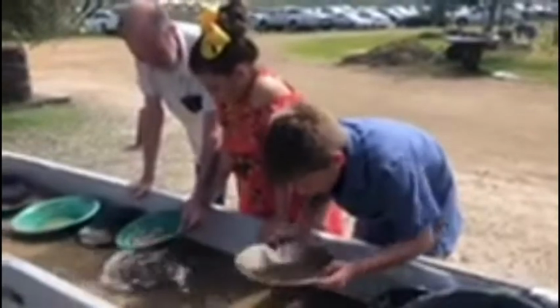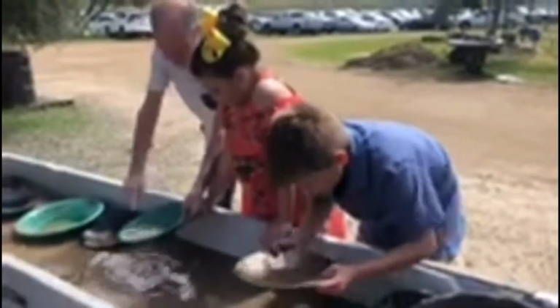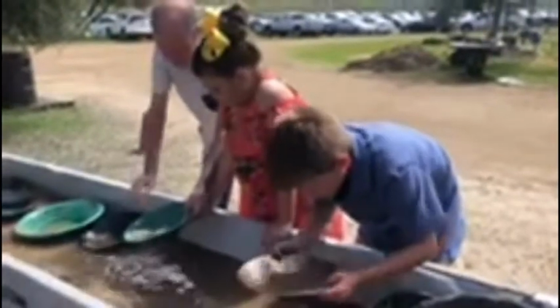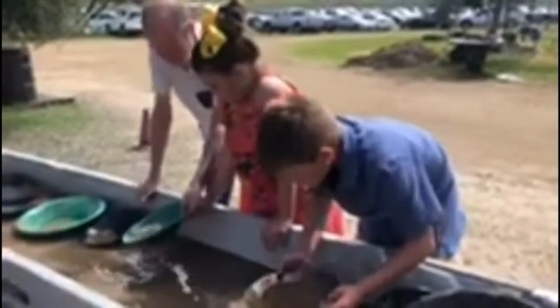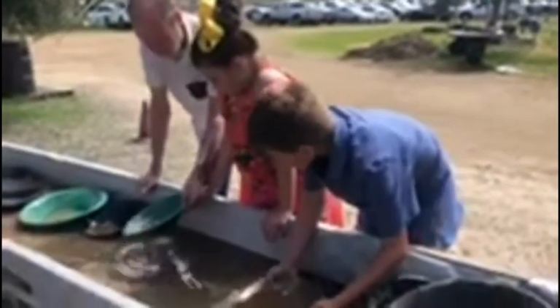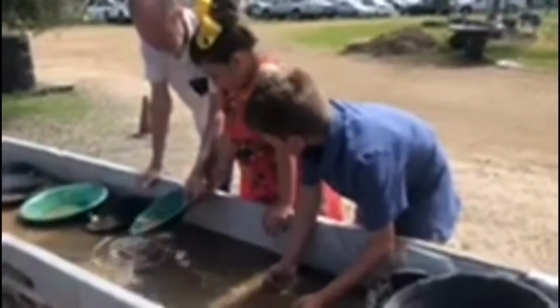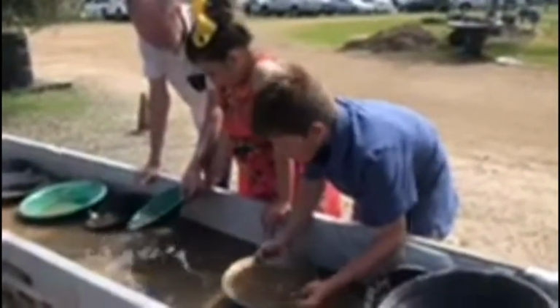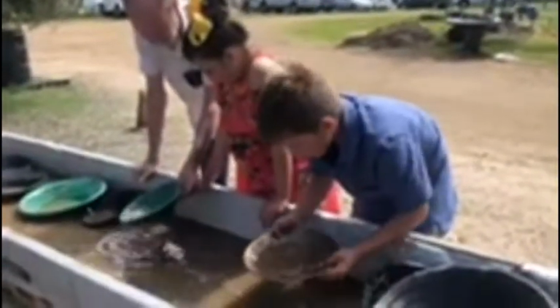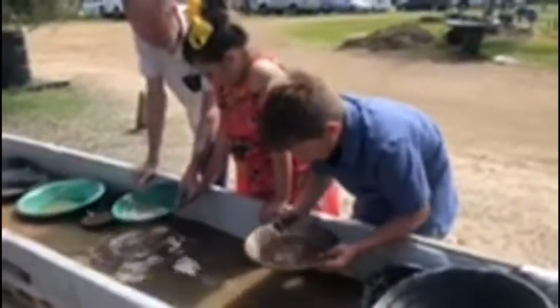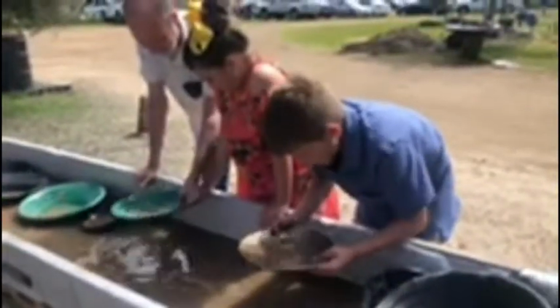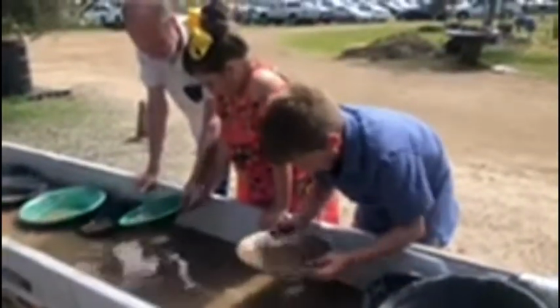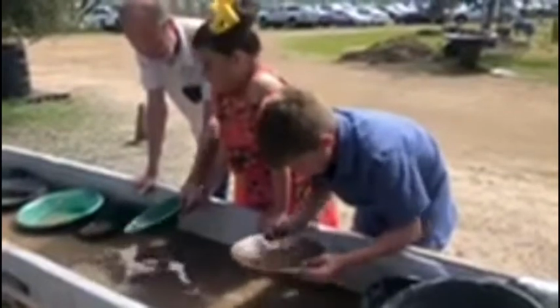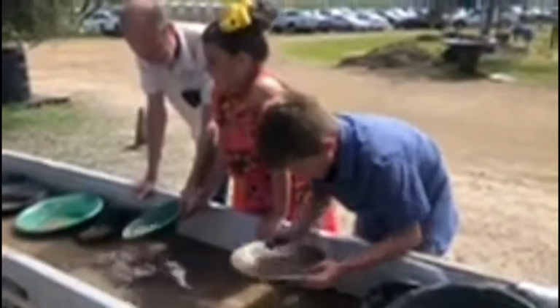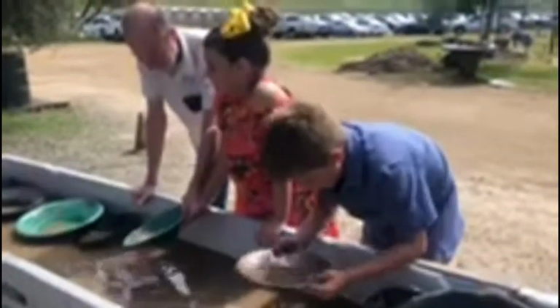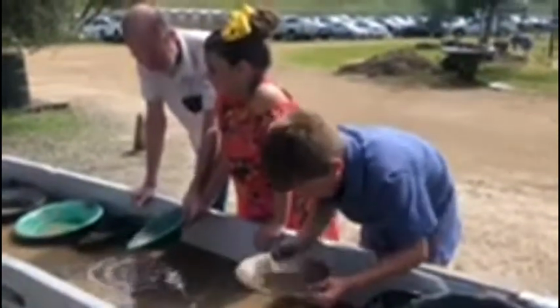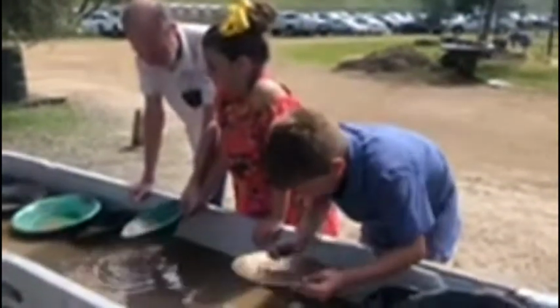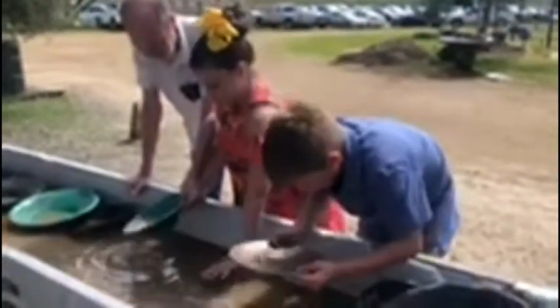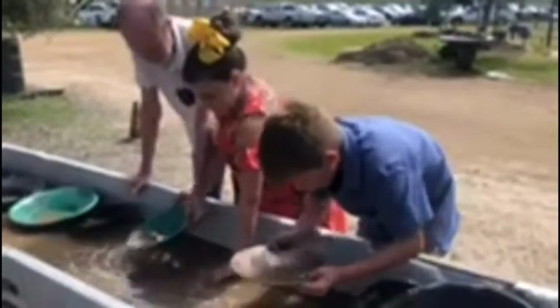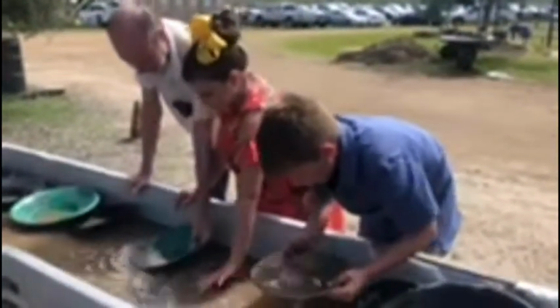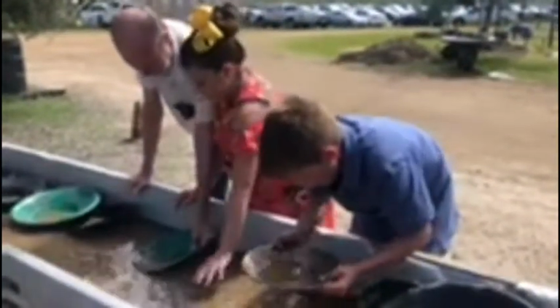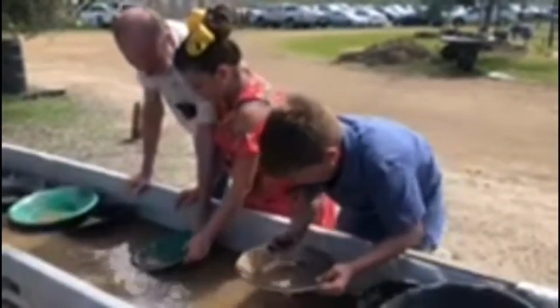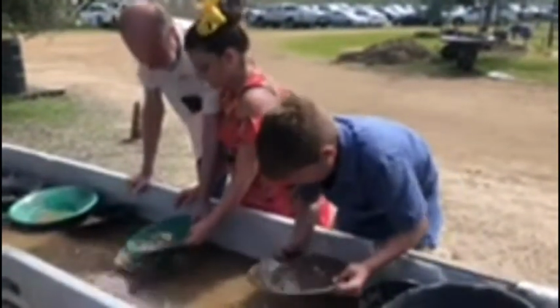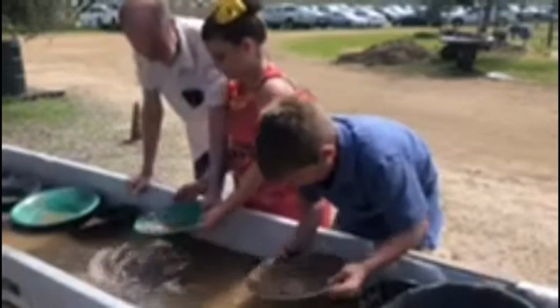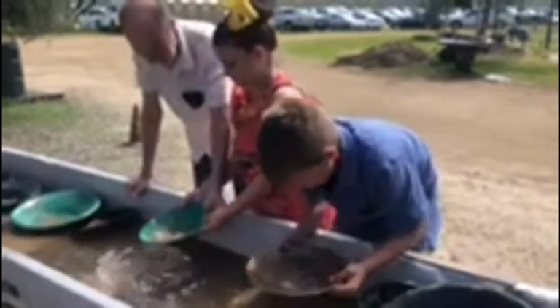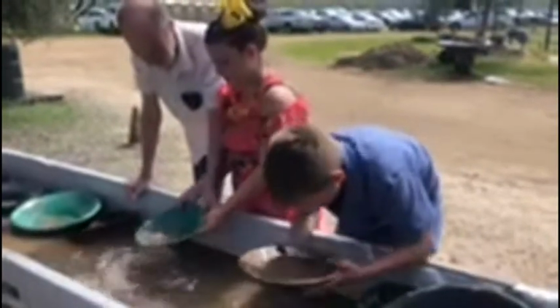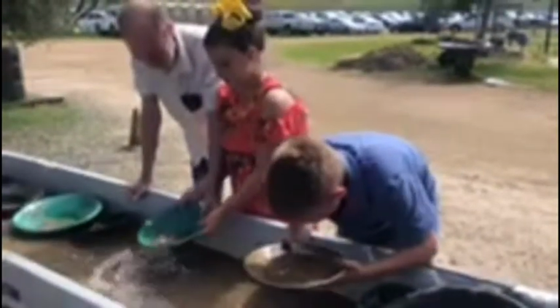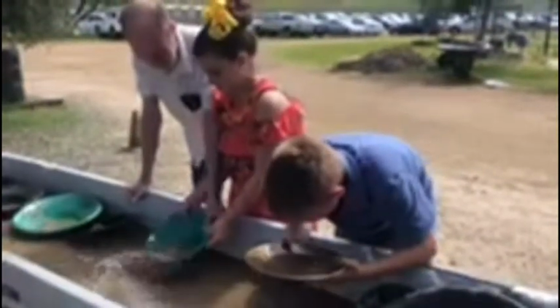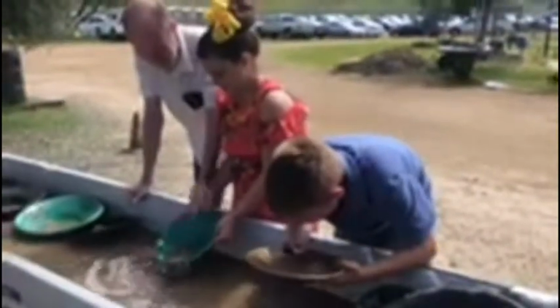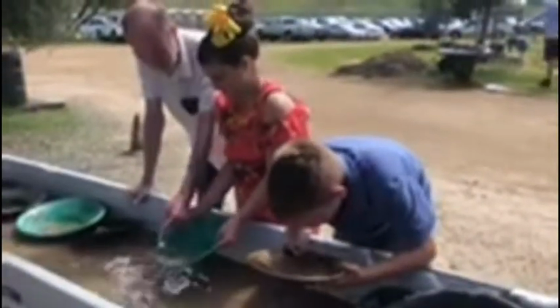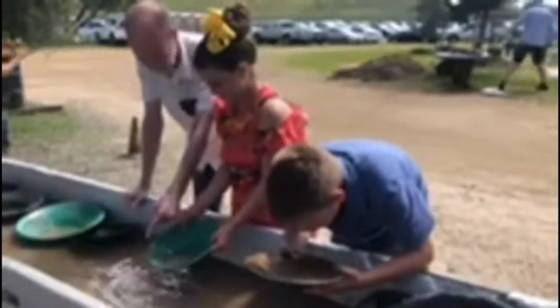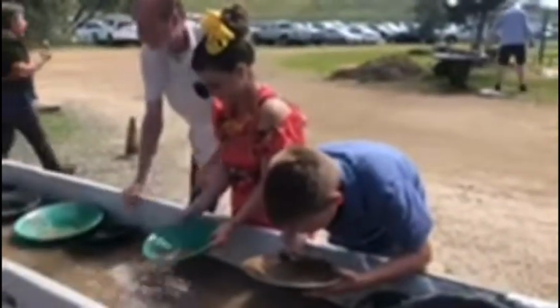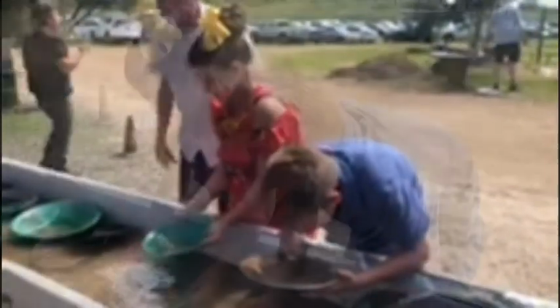Use these ridges because the ridges will stop the heavy stuff — the heavy stuff will stay at the bottom, and gold is heavy. So it stays down at the bottom. Just keep flowing like that. He's got to go out on this over here.